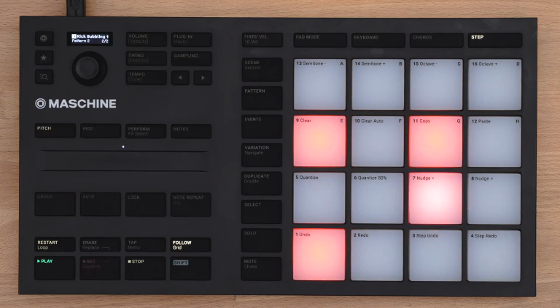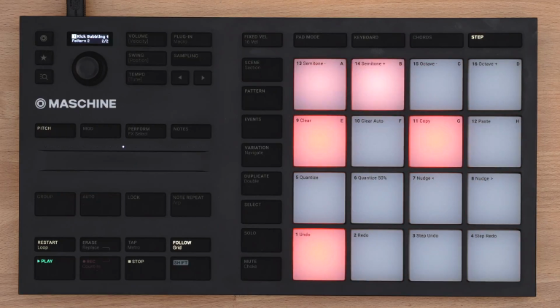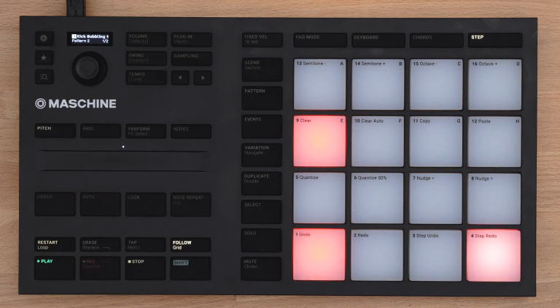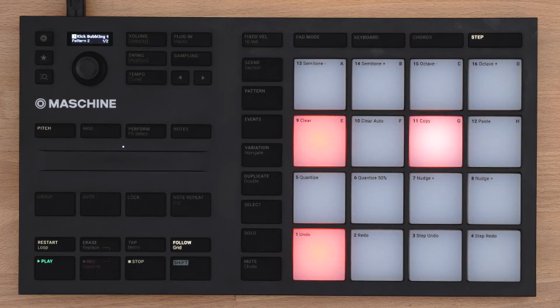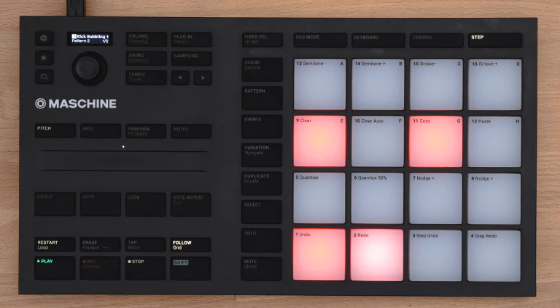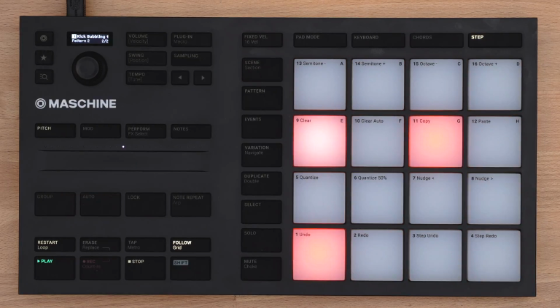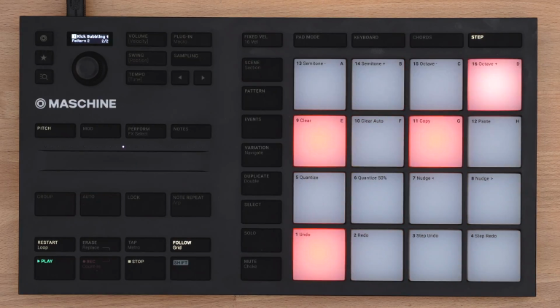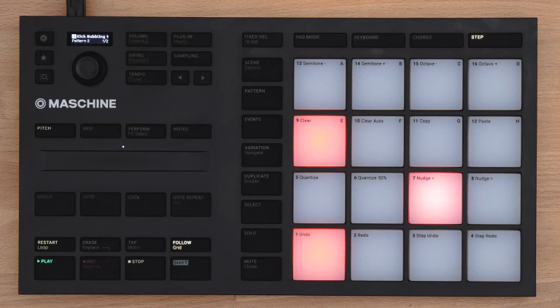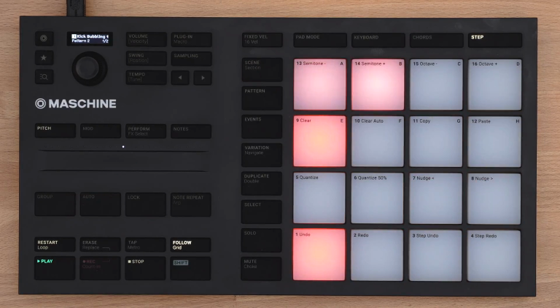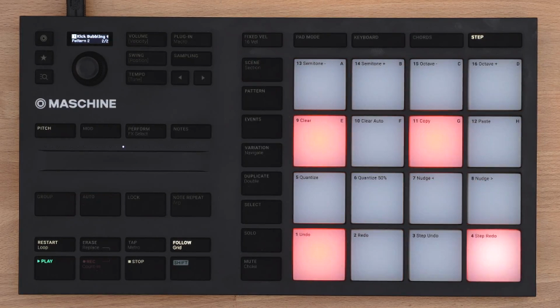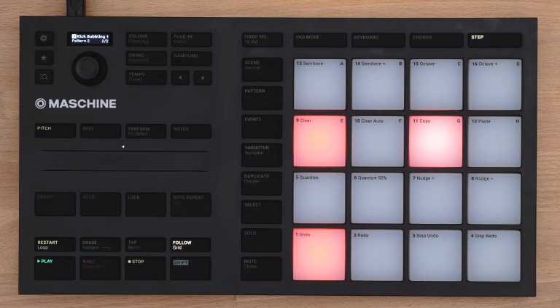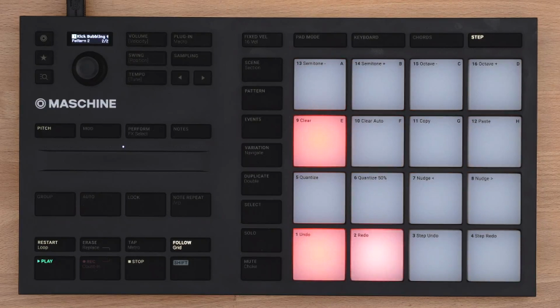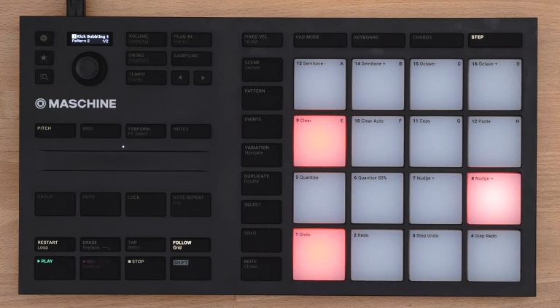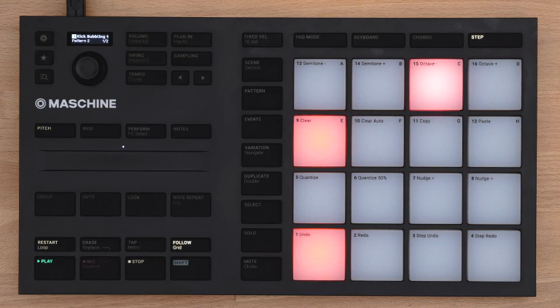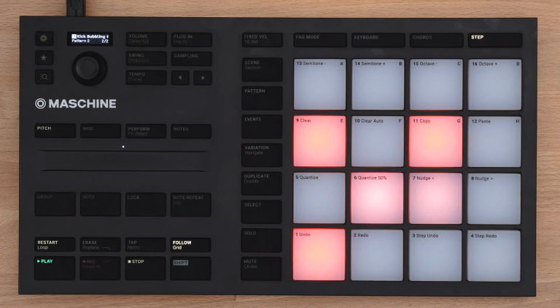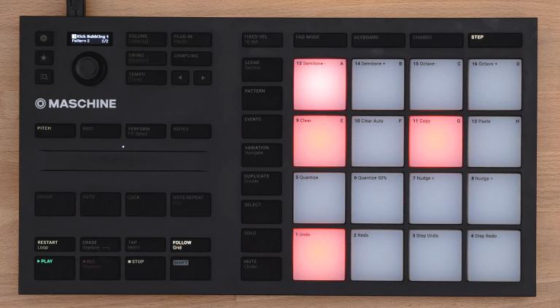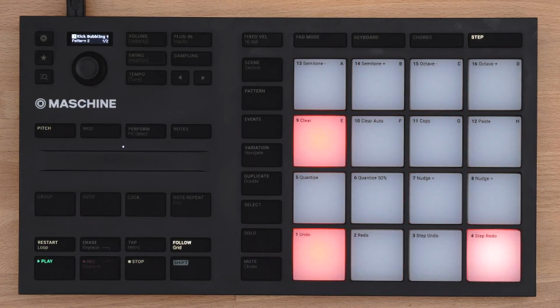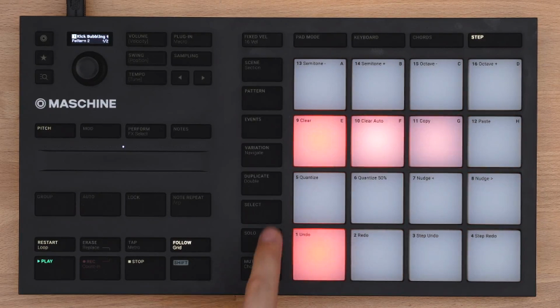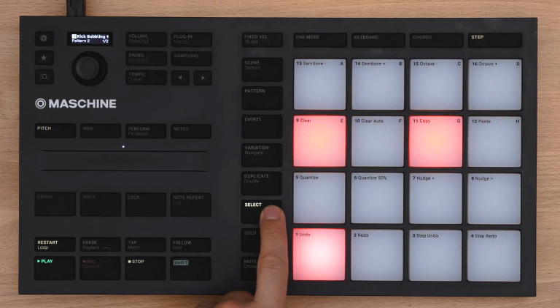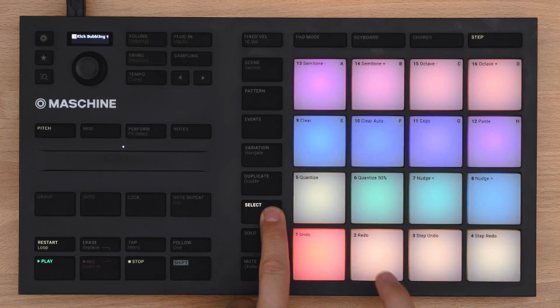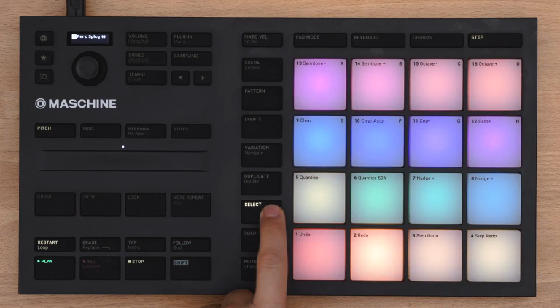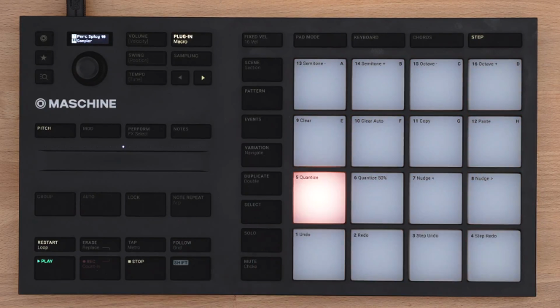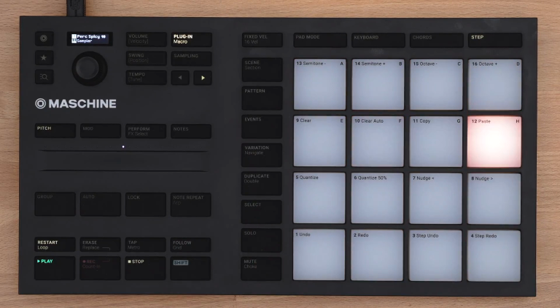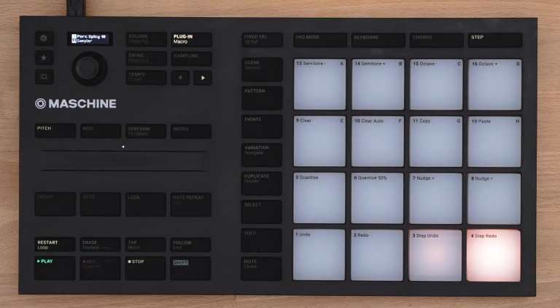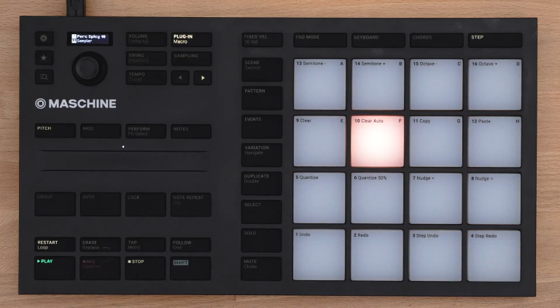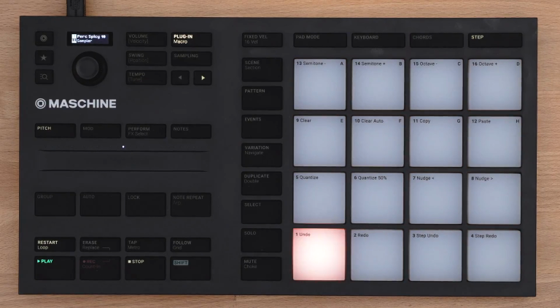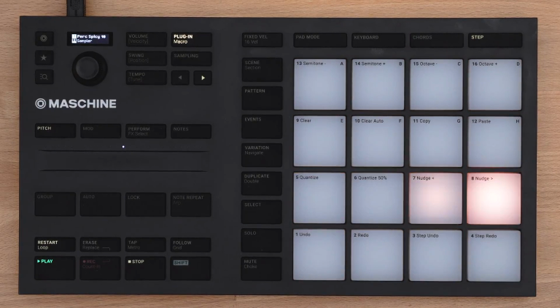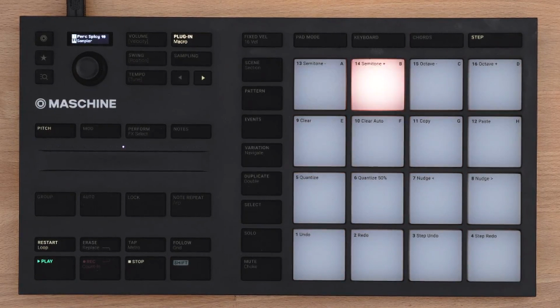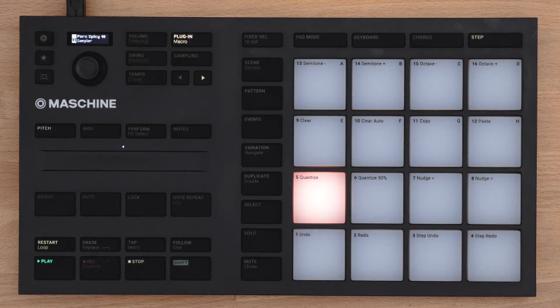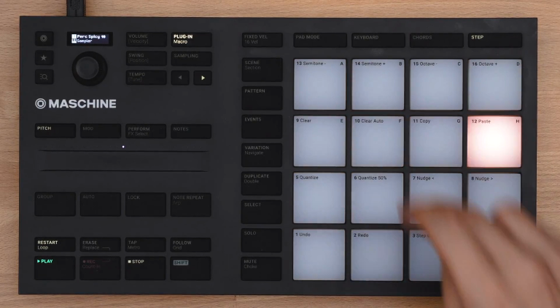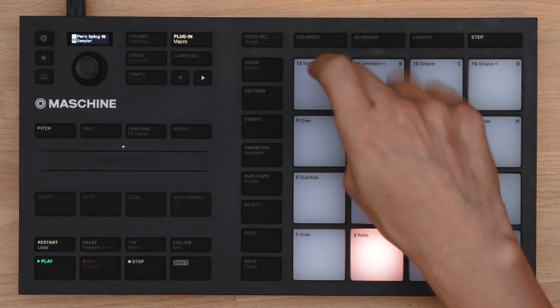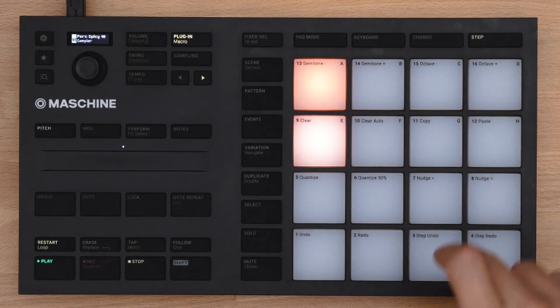Step Mode lets you program one sound at a time. To change to another one, just hold Select and tap the corresponding pad once. This way, you can keep building your patterns and stay in the flow.